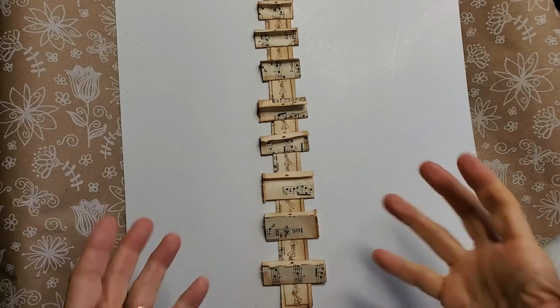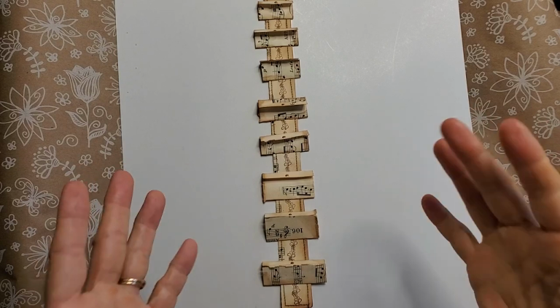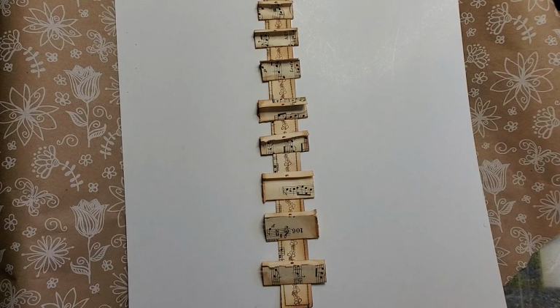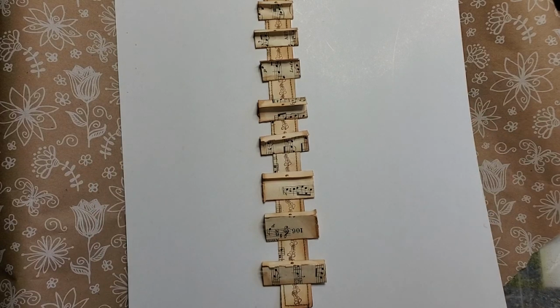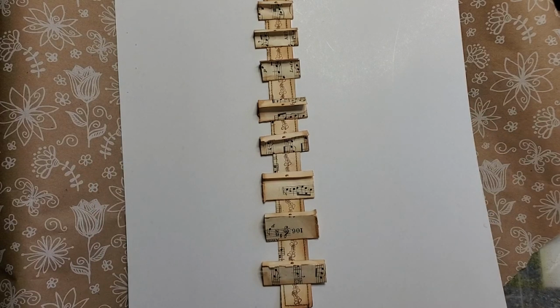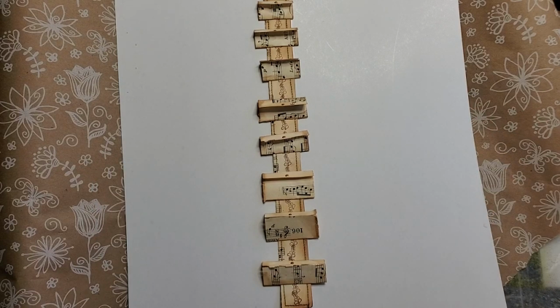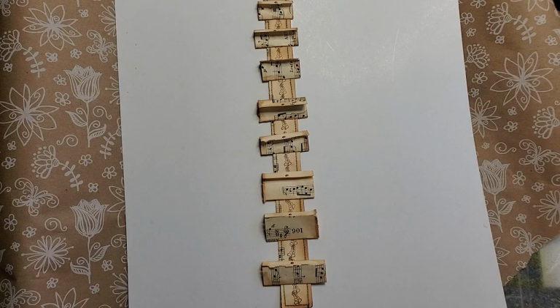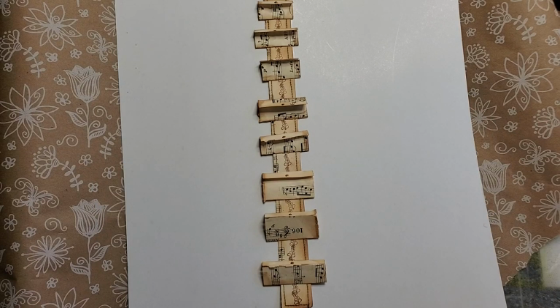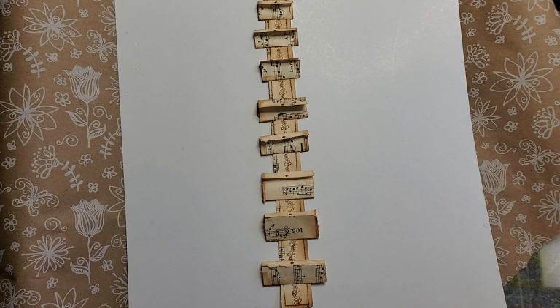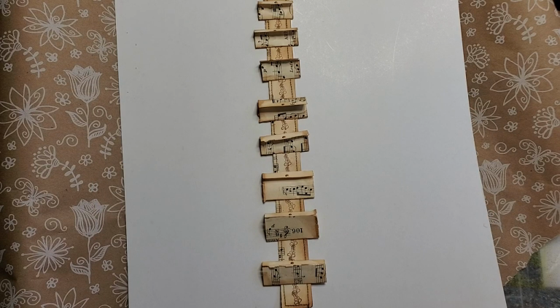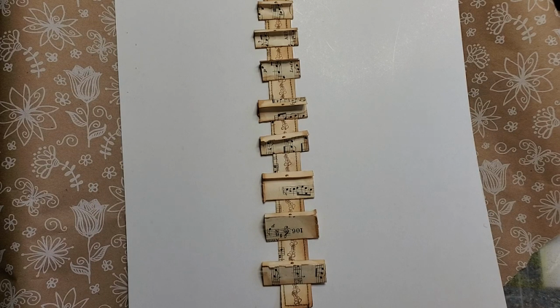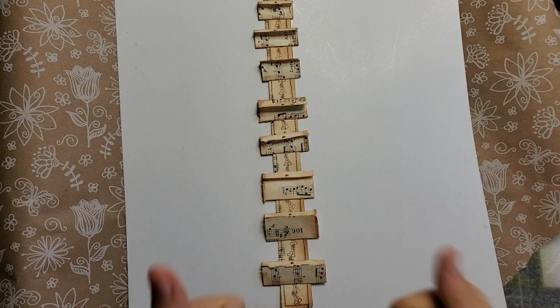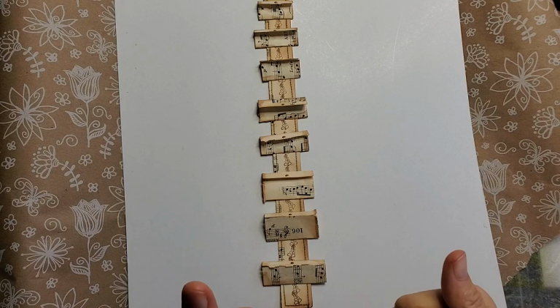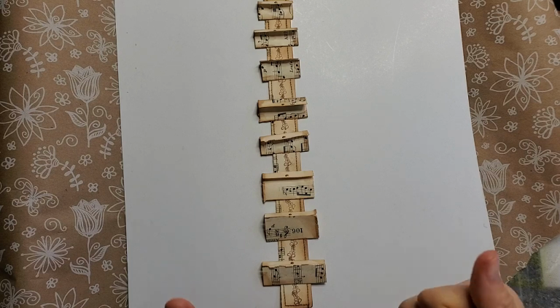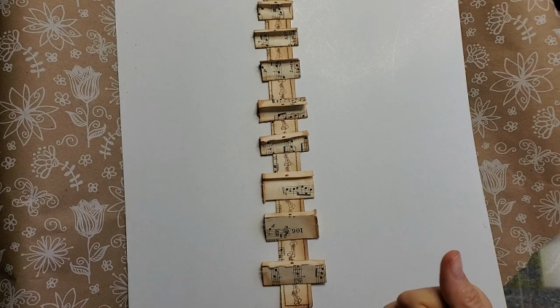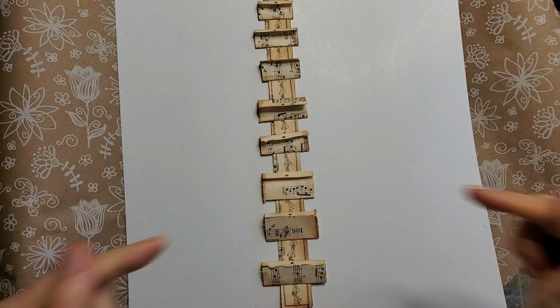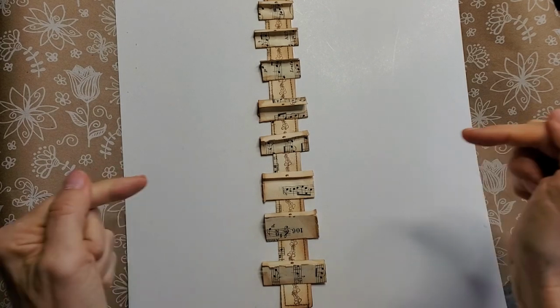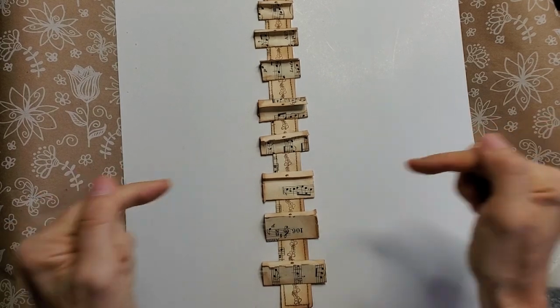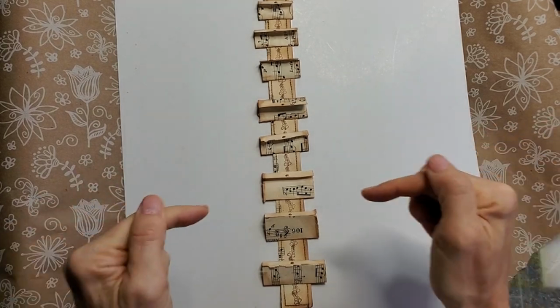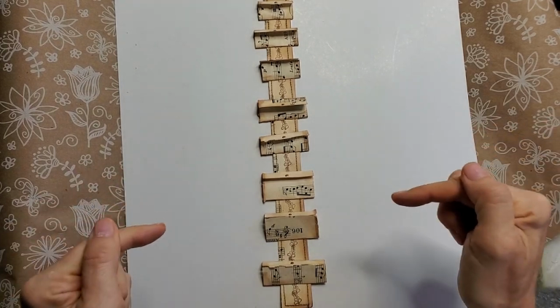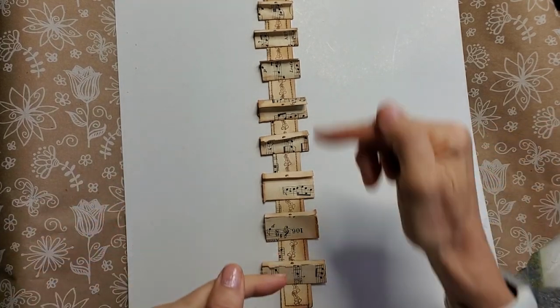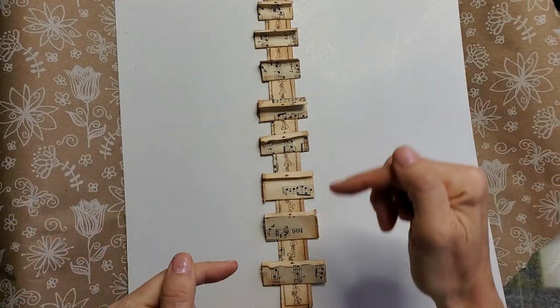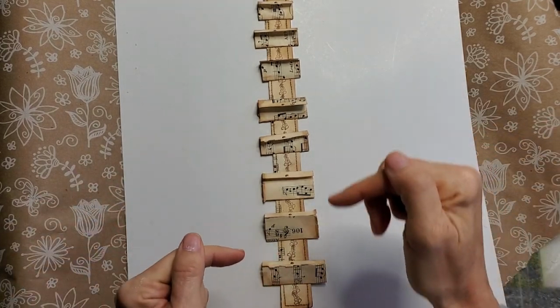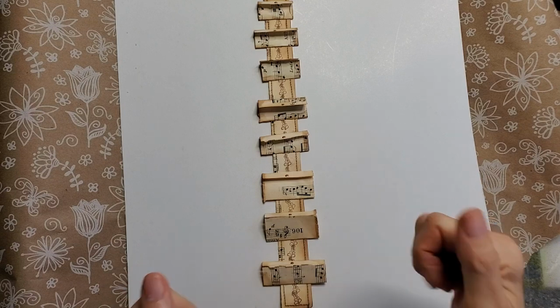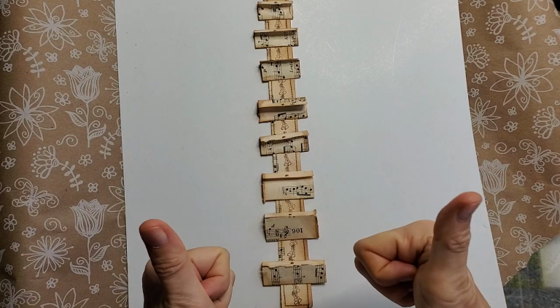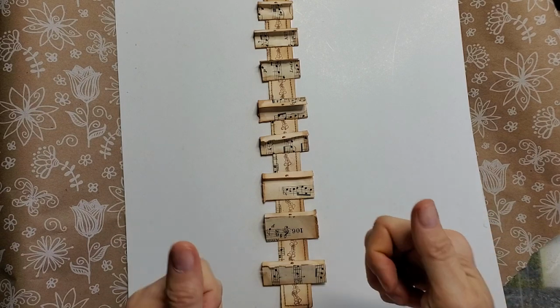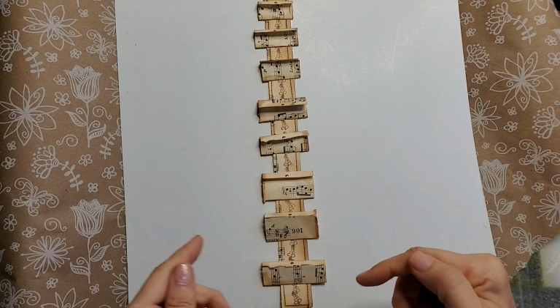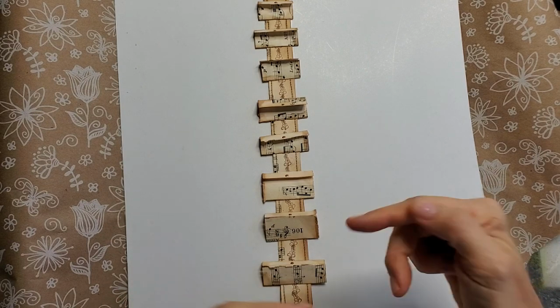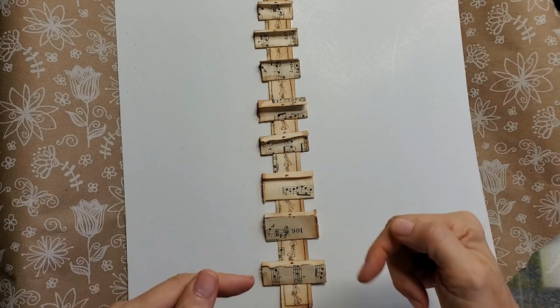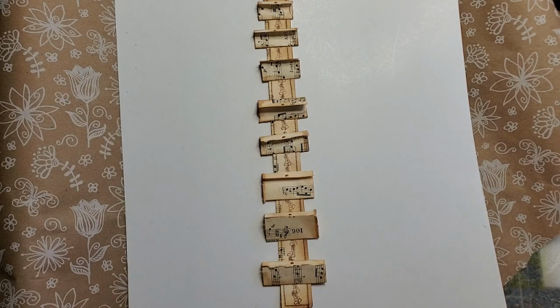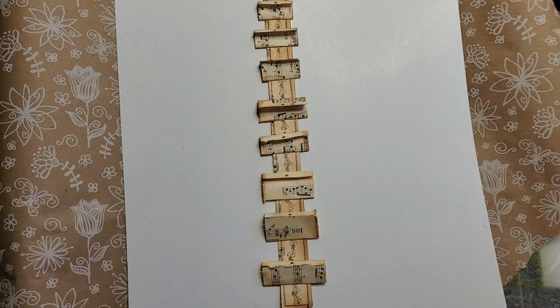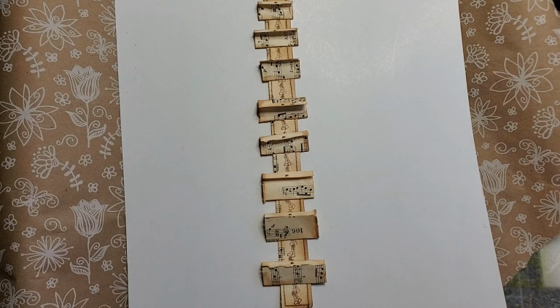Good morning everyone. This is Pam at the Paper Outpost. I just want to do a few housekeeping tips and then we'll get to making this ladder of book pages, which is super easy and super fun, and I'll show you a few different ways that you can use it.